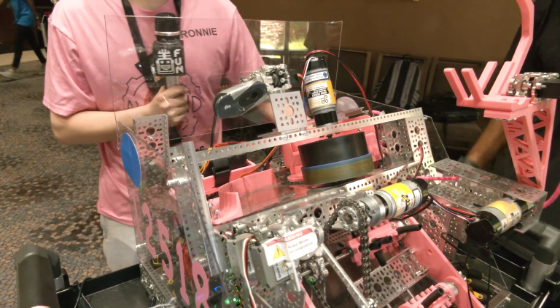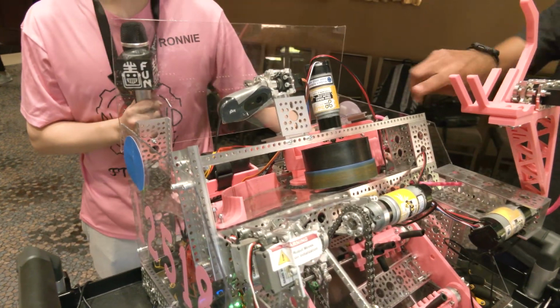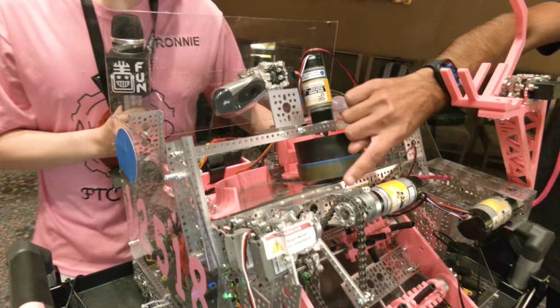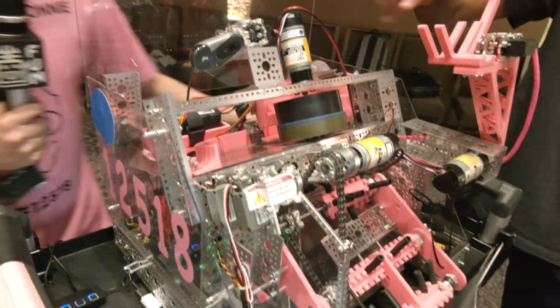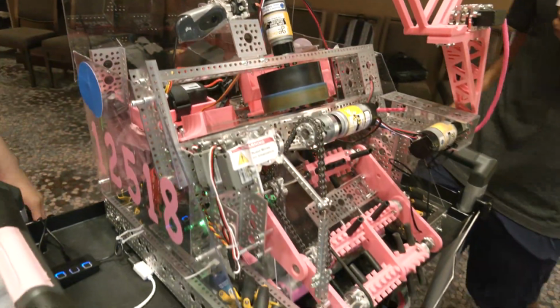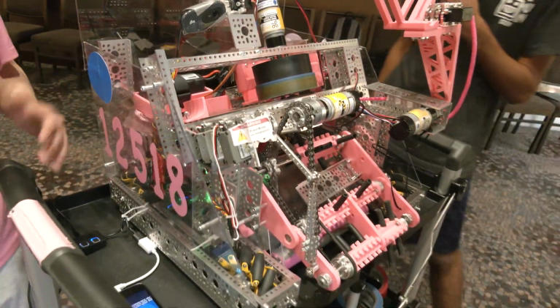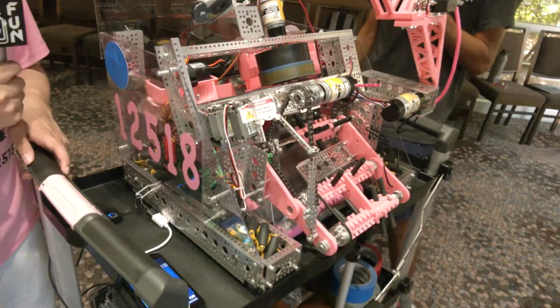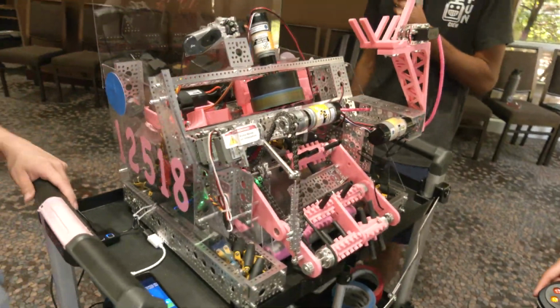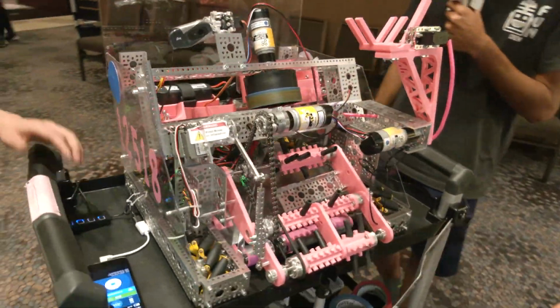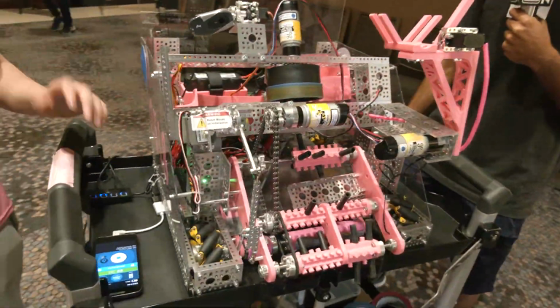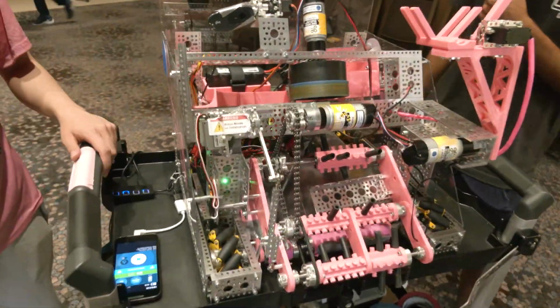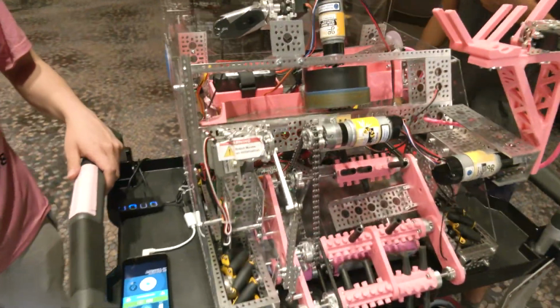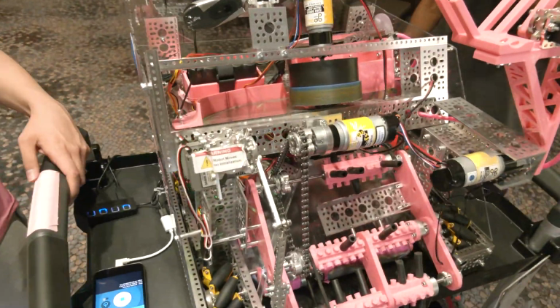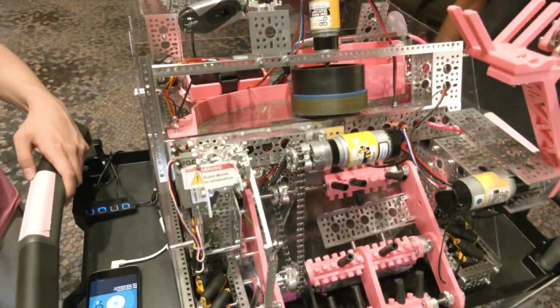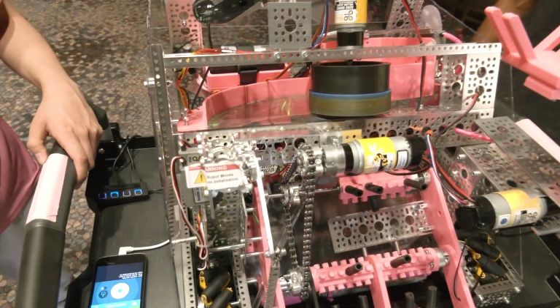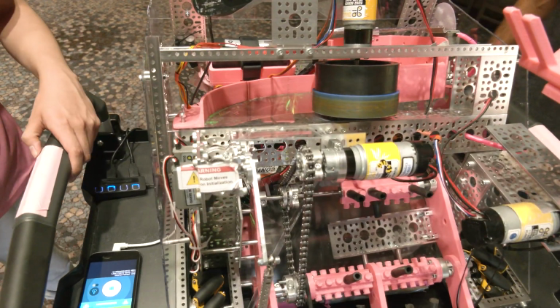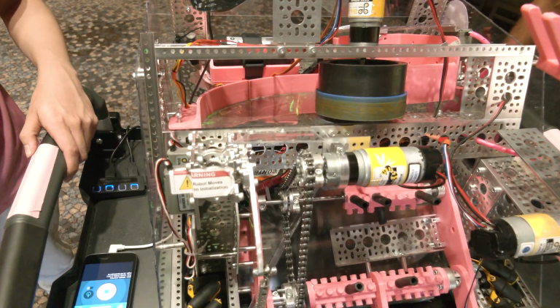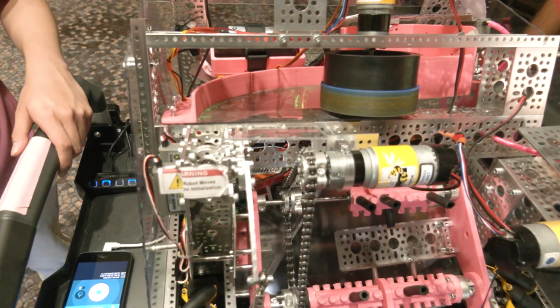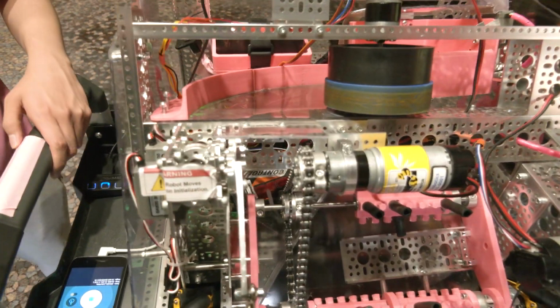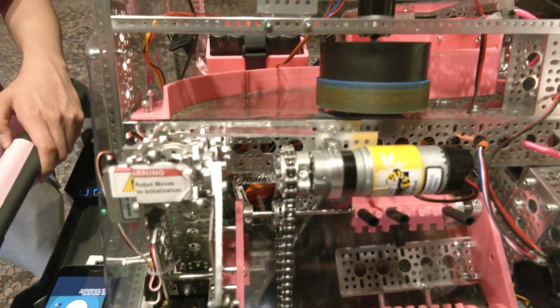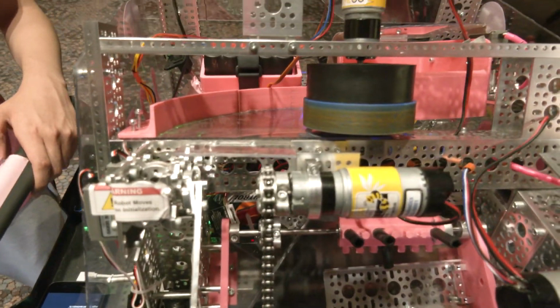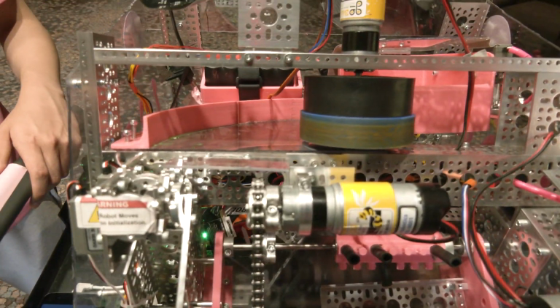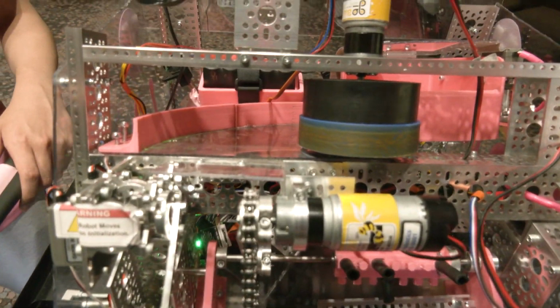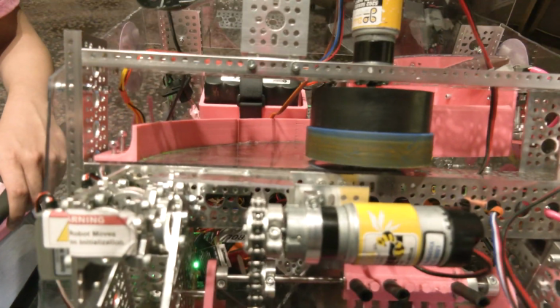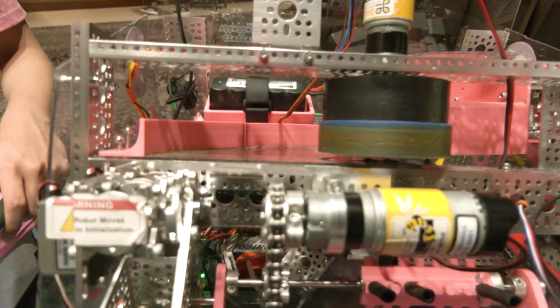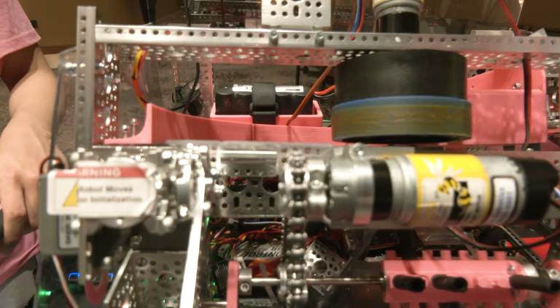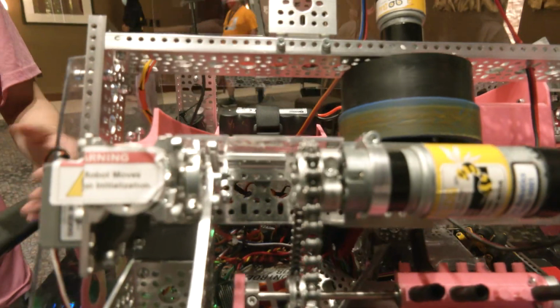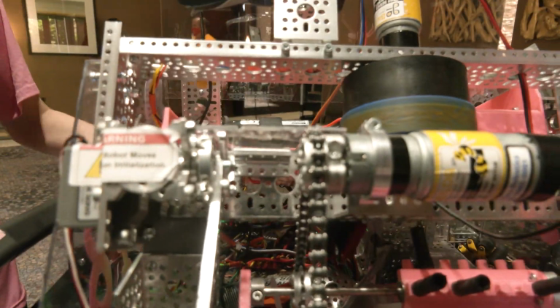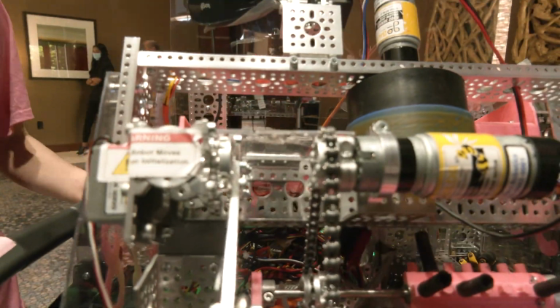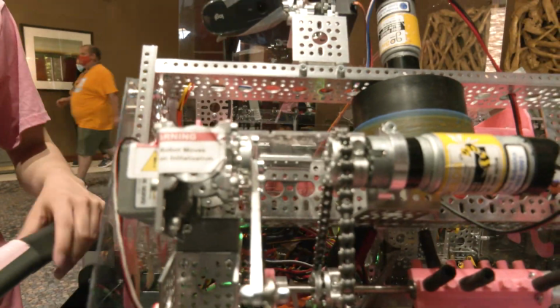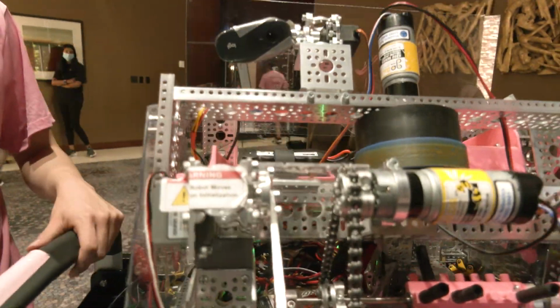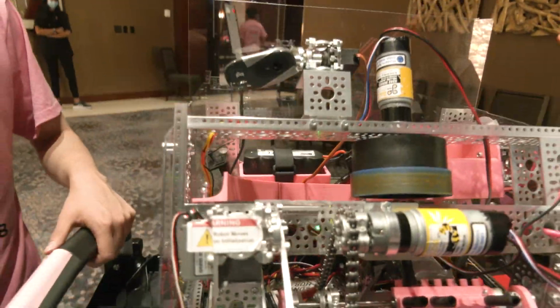Then you've got this little hinge here. Could you talk a little bit more about that? This hinge allows us to adjust the angle of the ring being shot out of our shooter, which we use during tele-op in order to shoot from many different distances on the field.